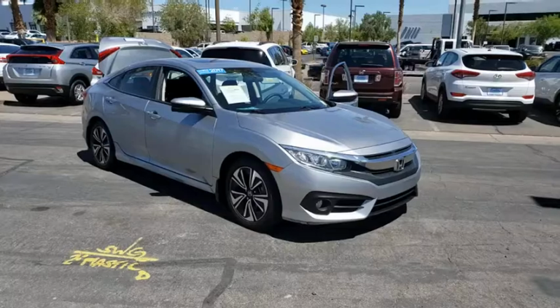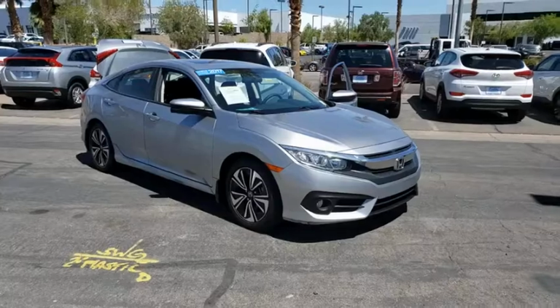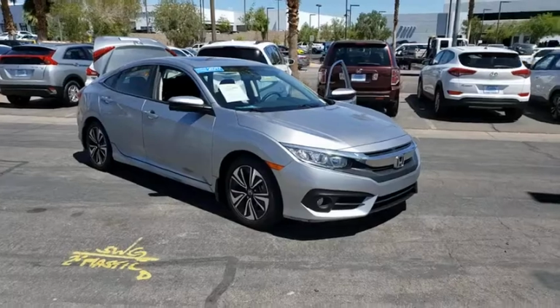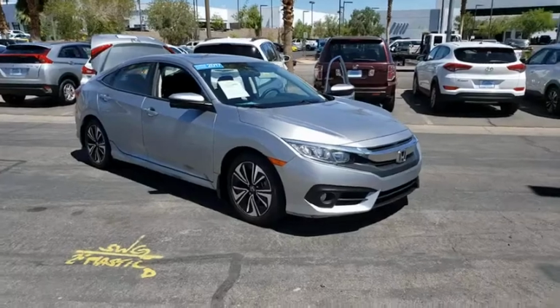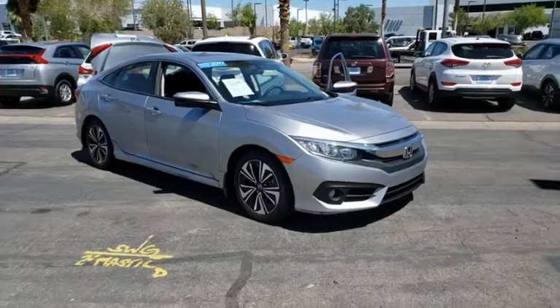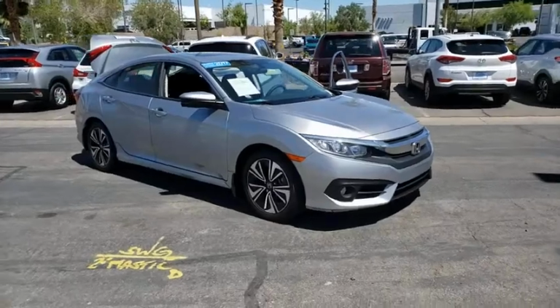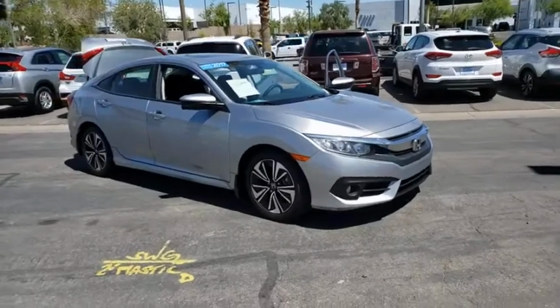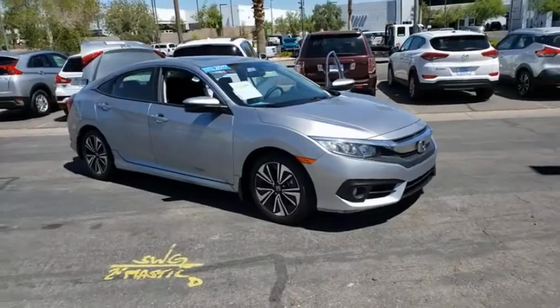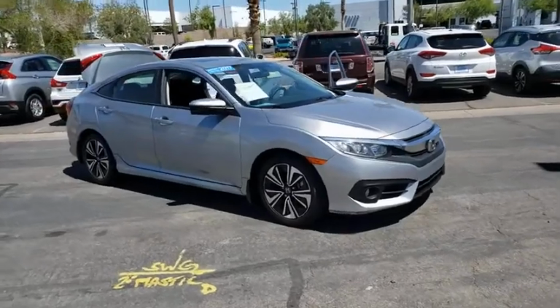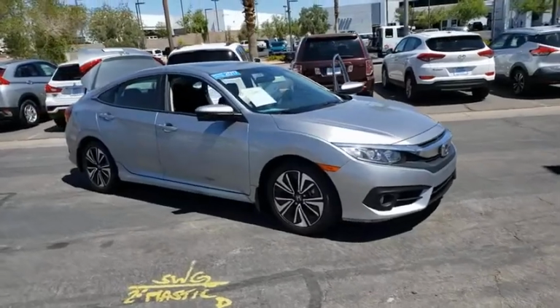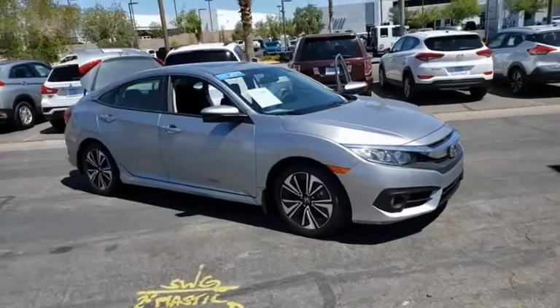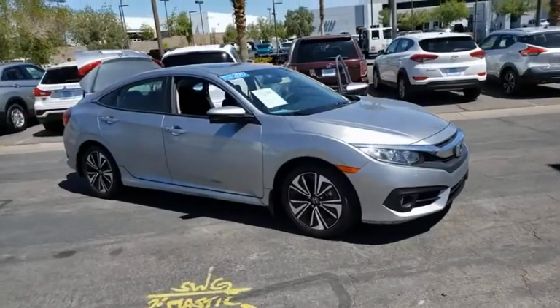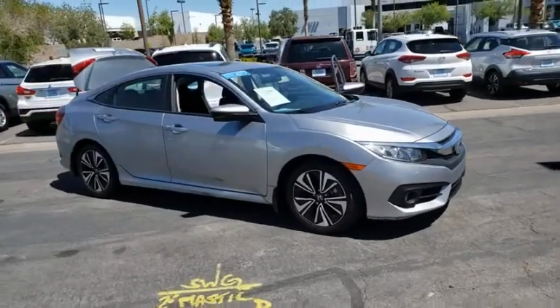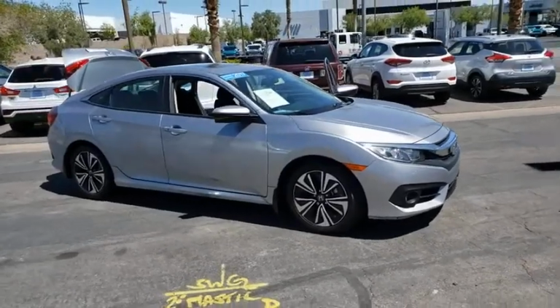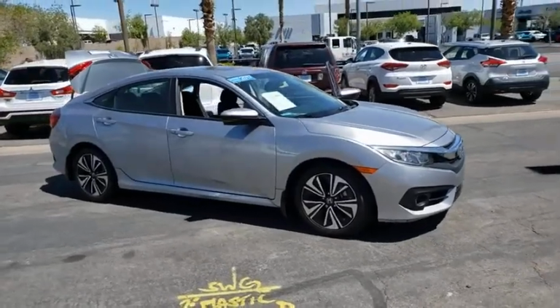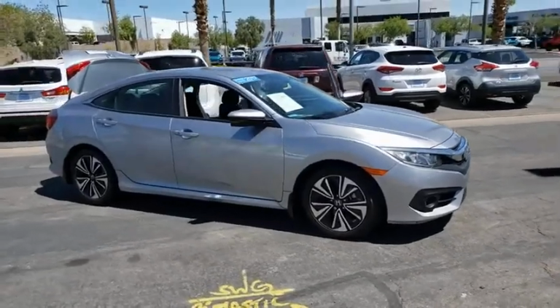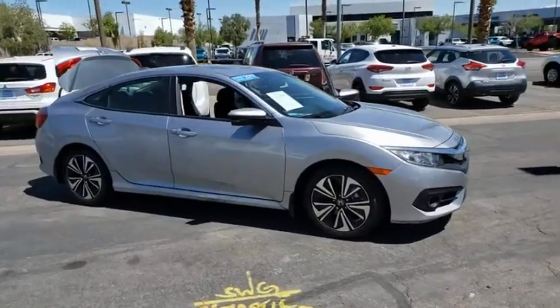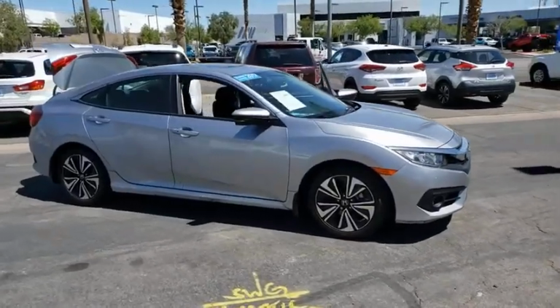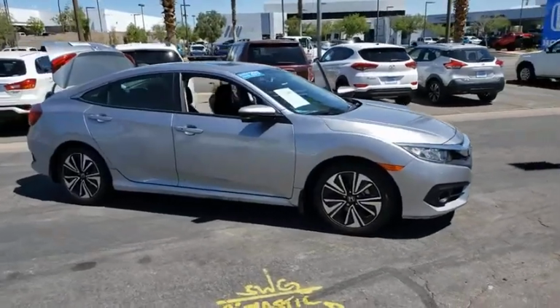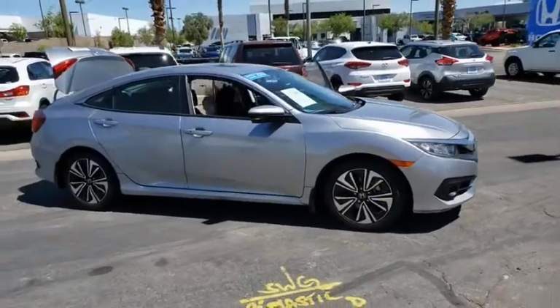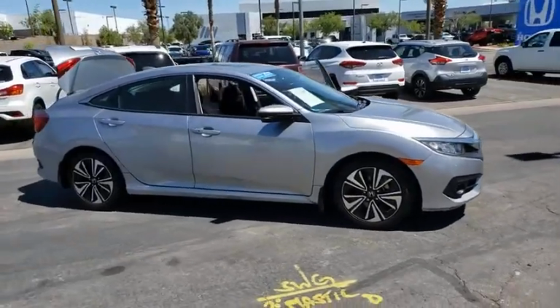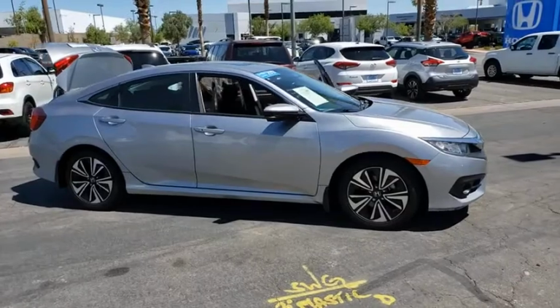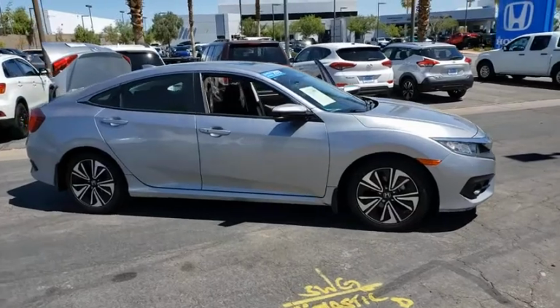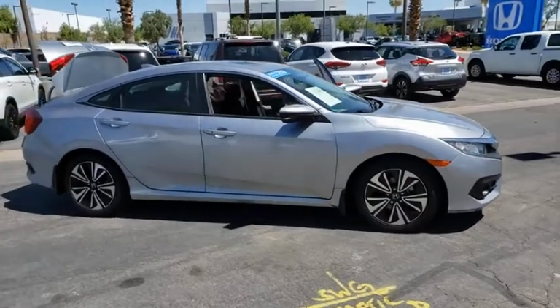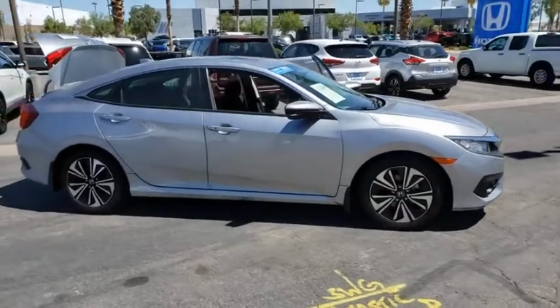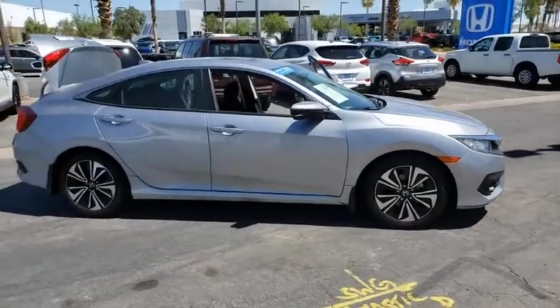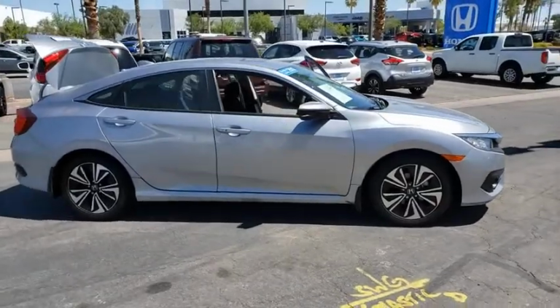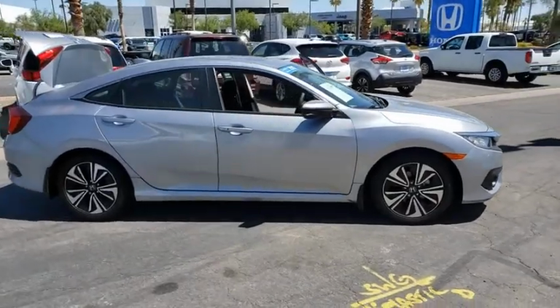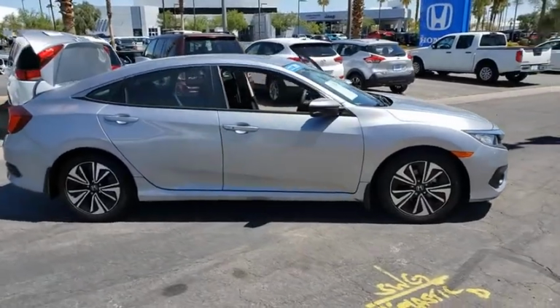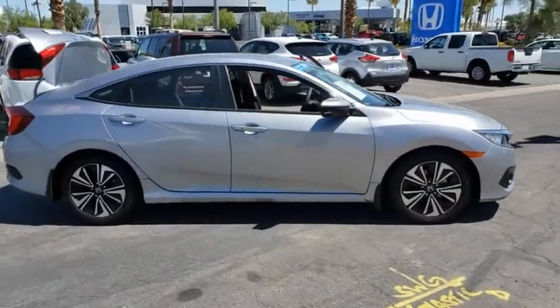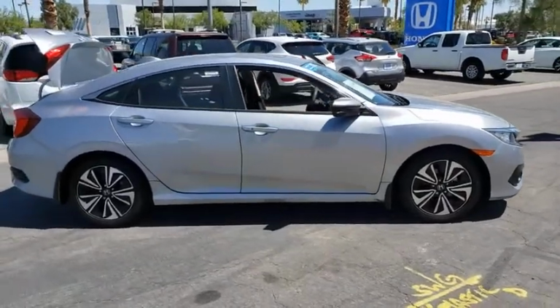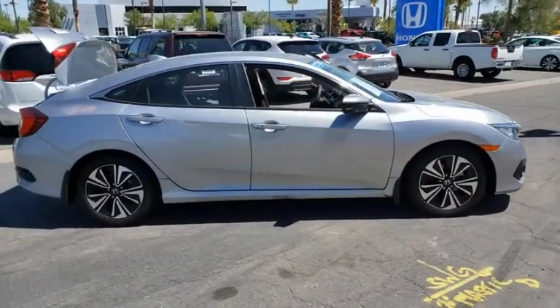Take a ride in the 2017 Honda Civic. Honda Civic: practical, awesome gas mileage, and incredibly reliable.